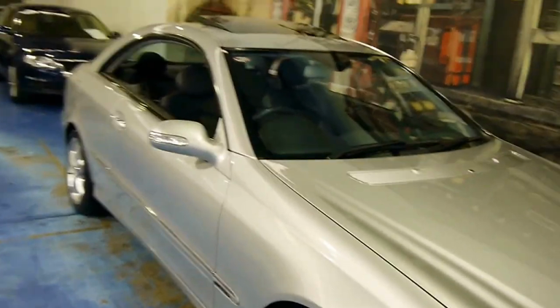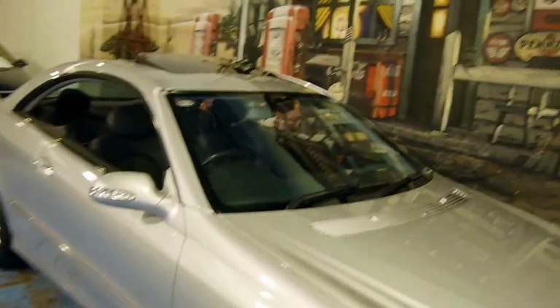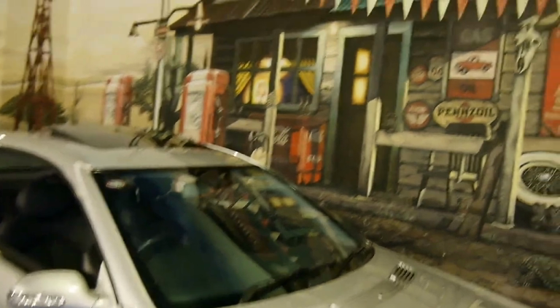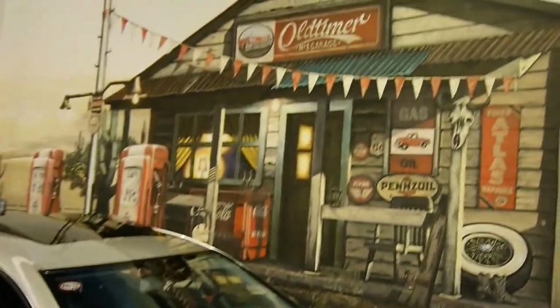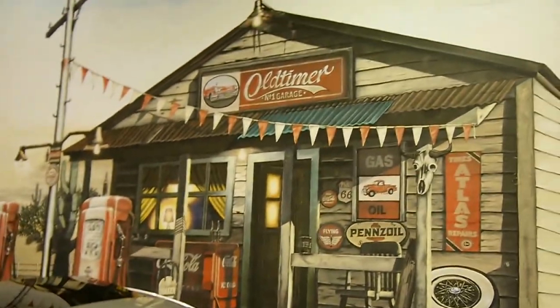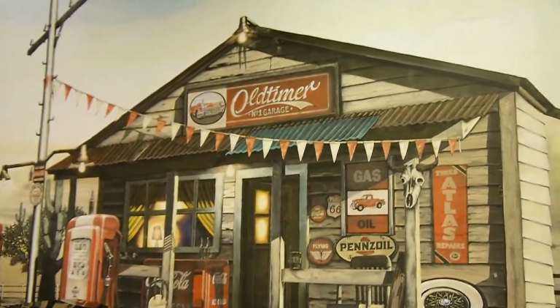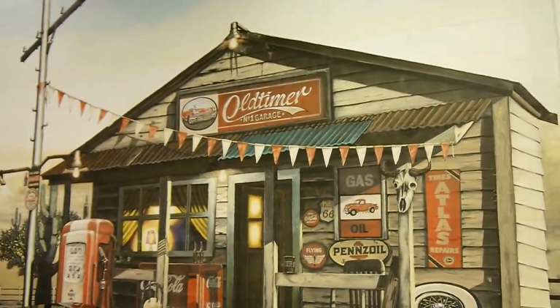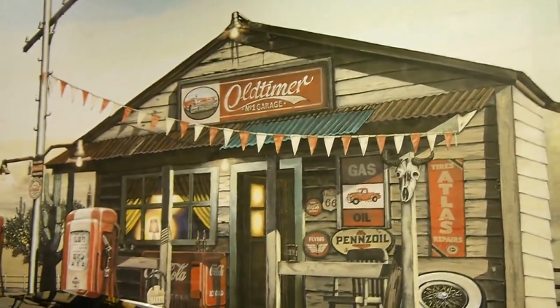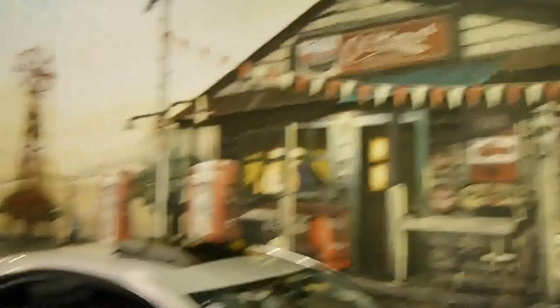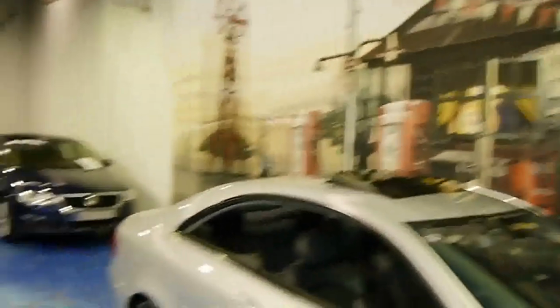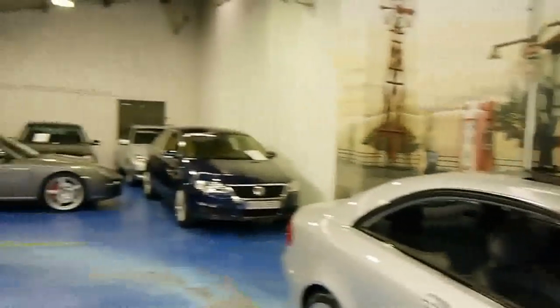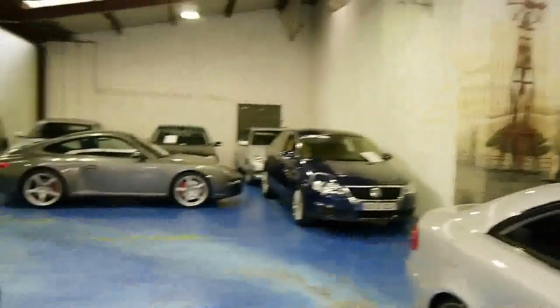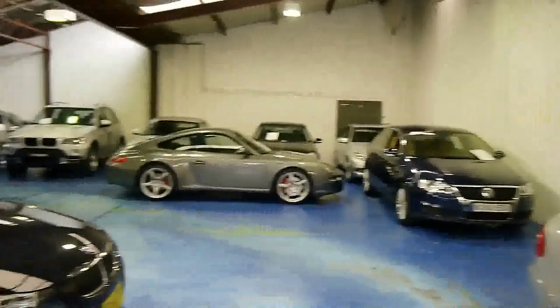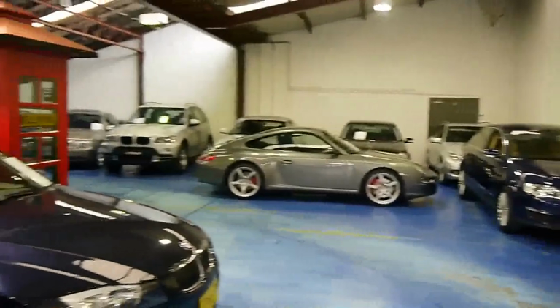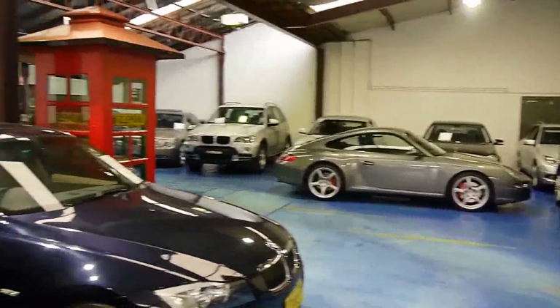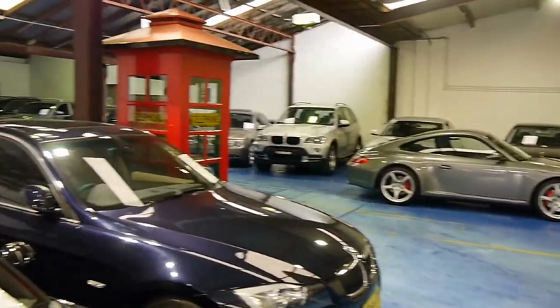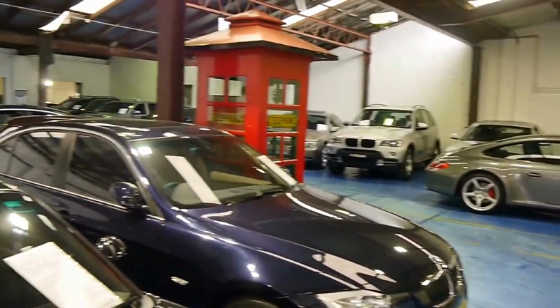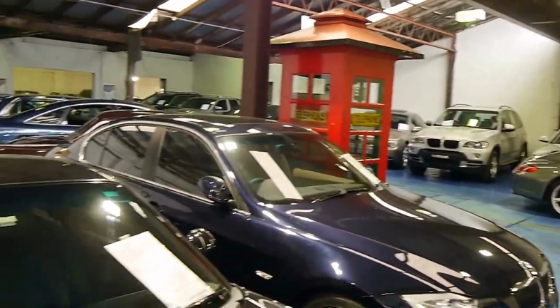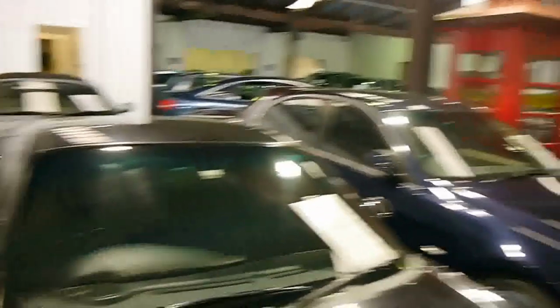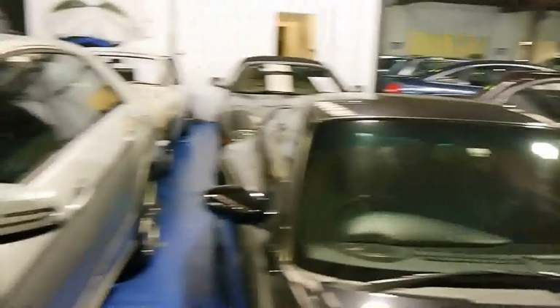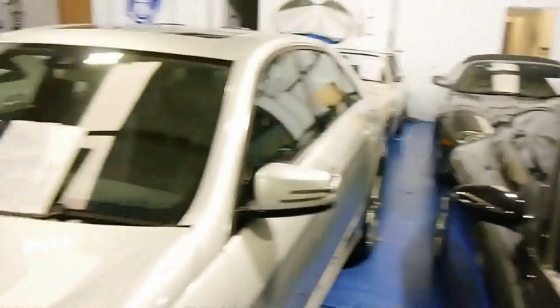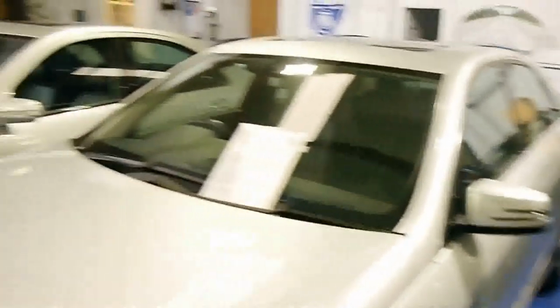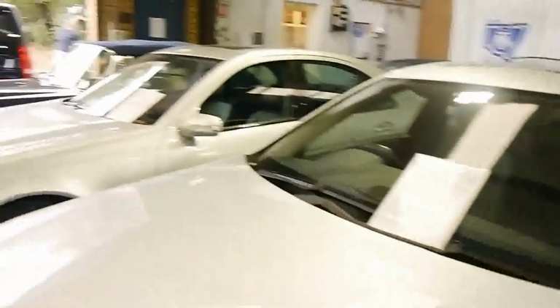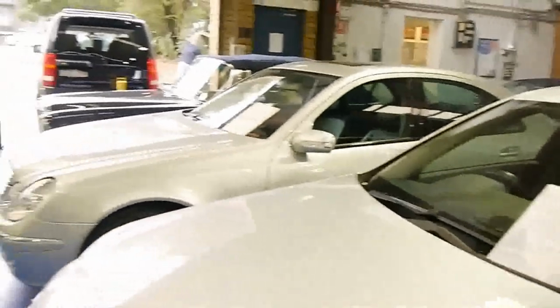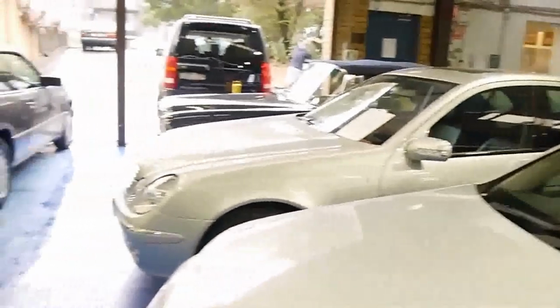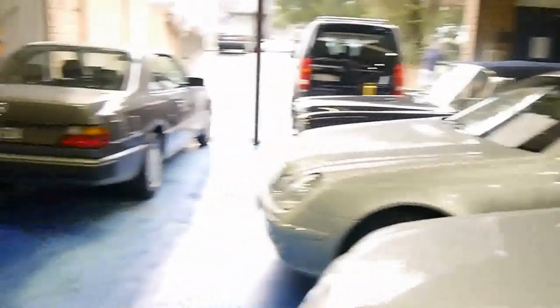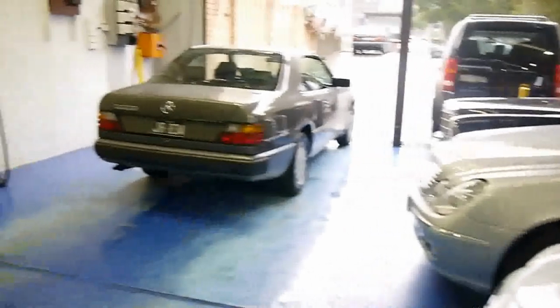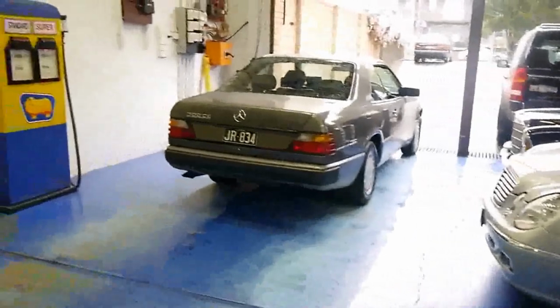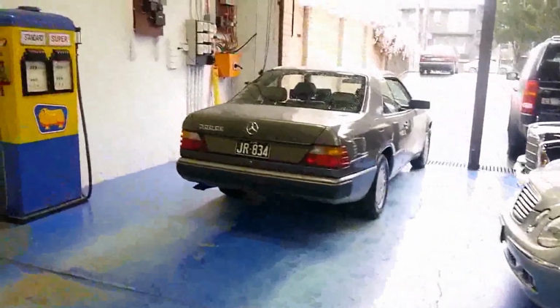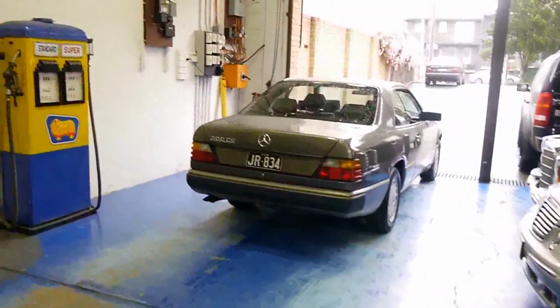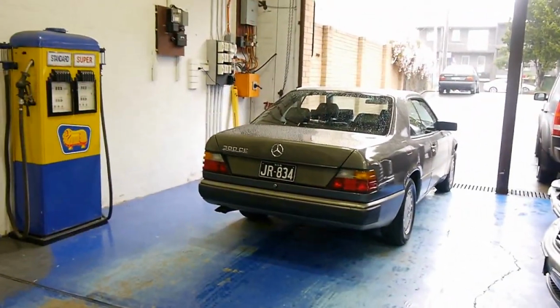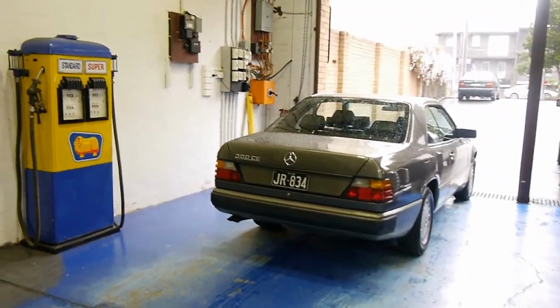We are of course the Old Timer Centre. We specialise in European prestige. You can find us at www.oldtimer.com.au.